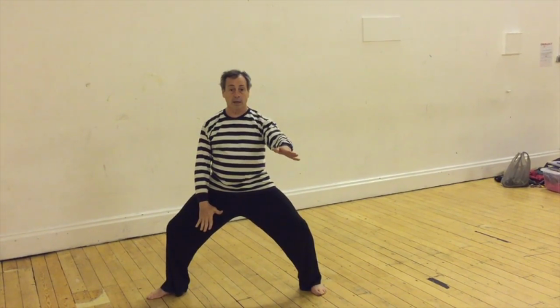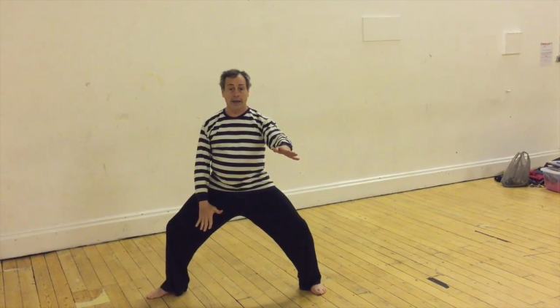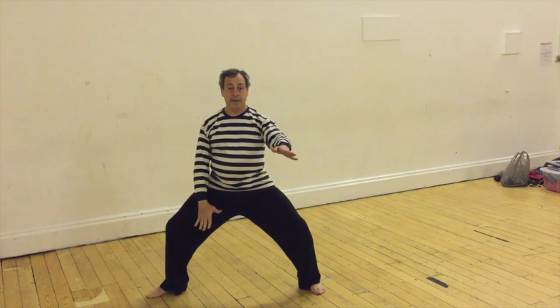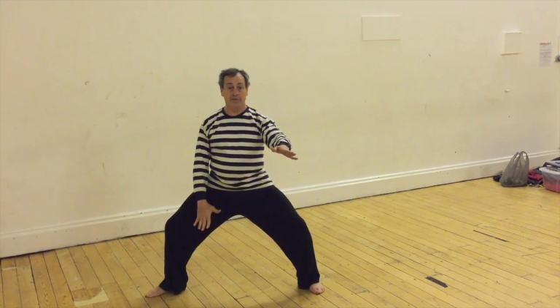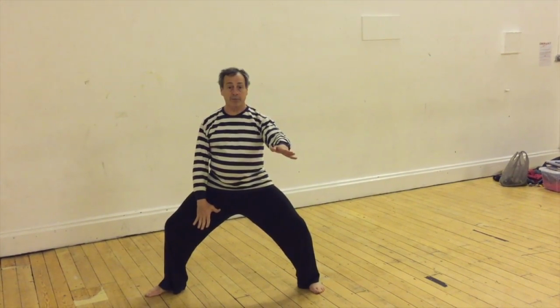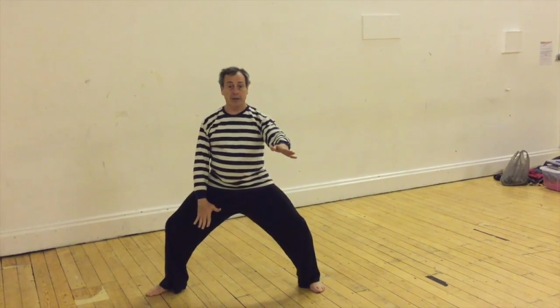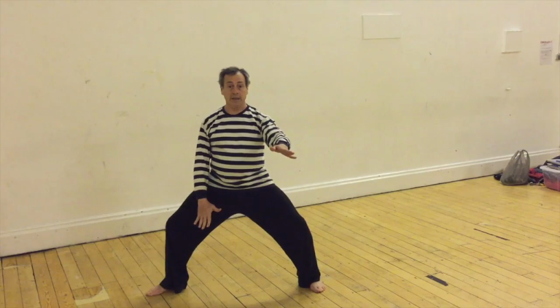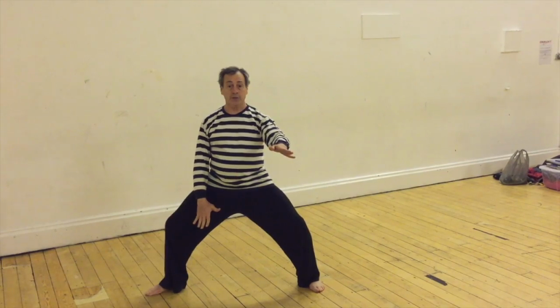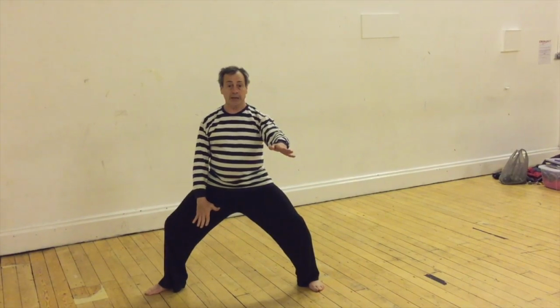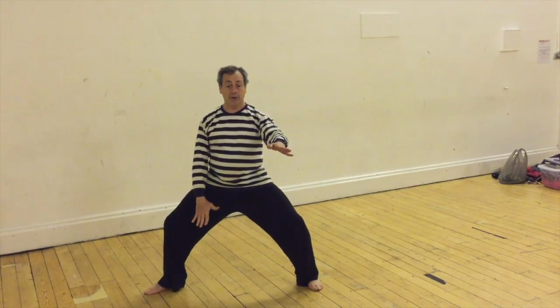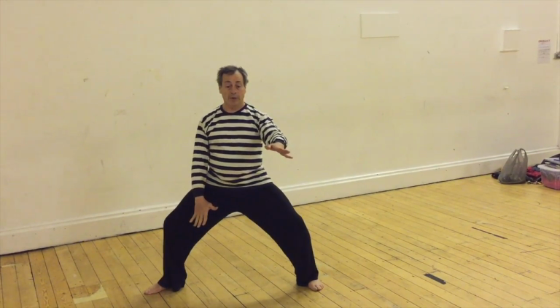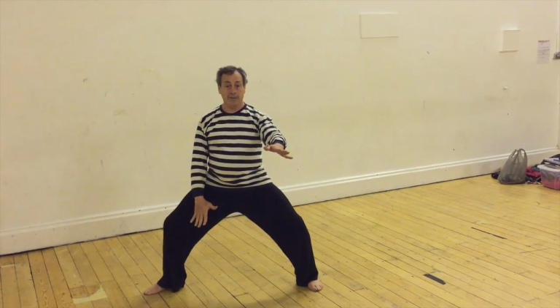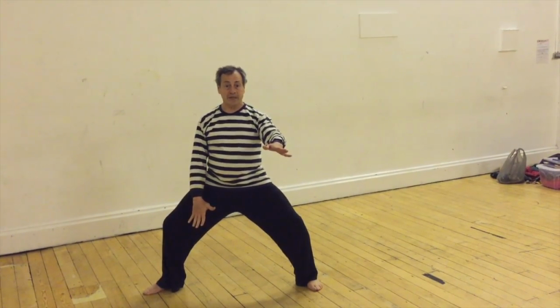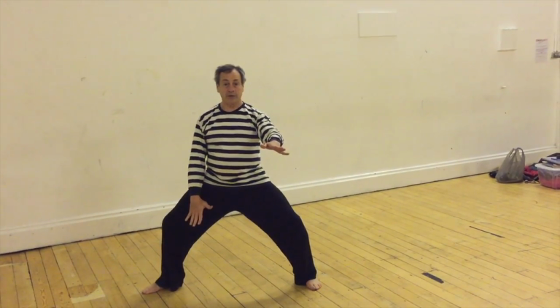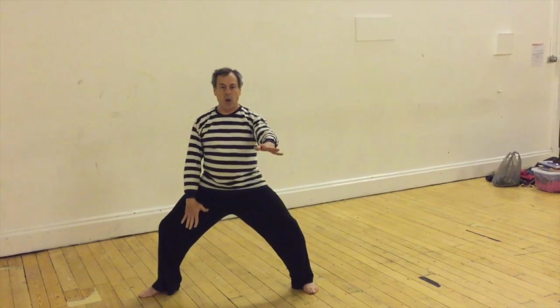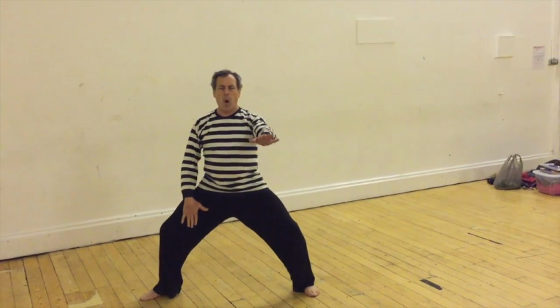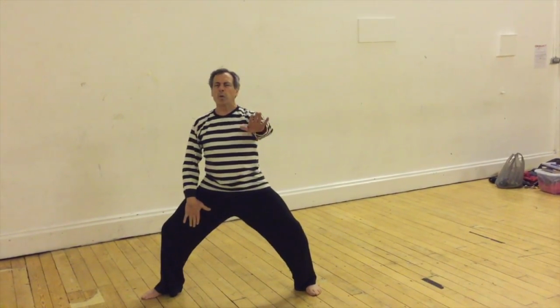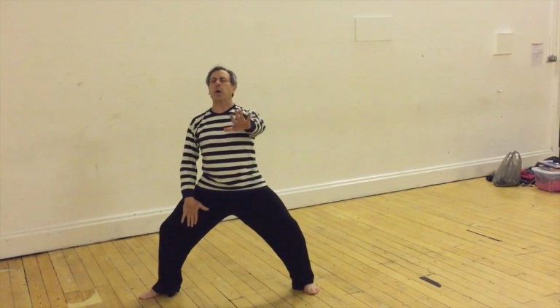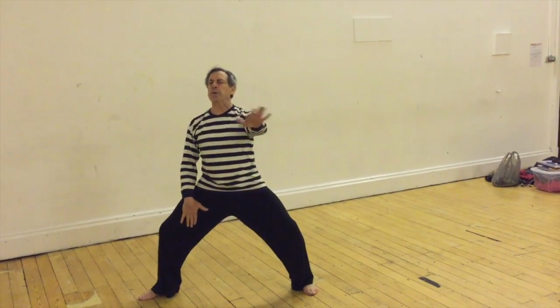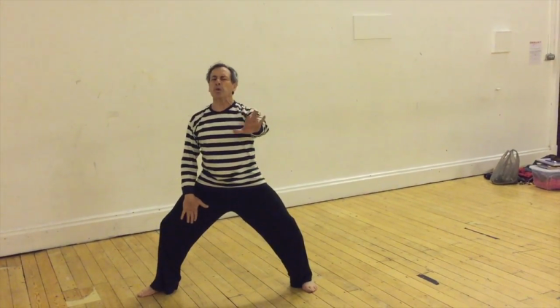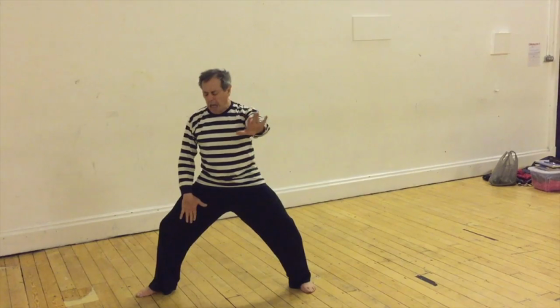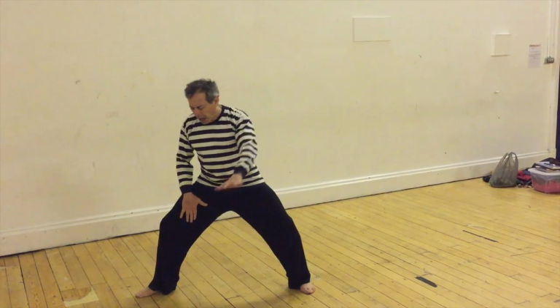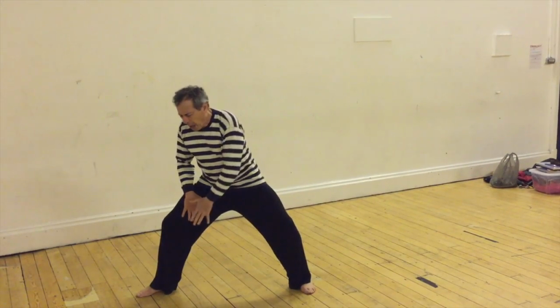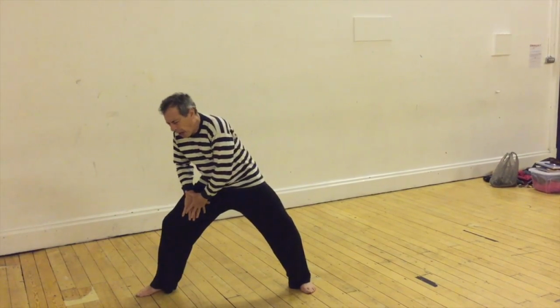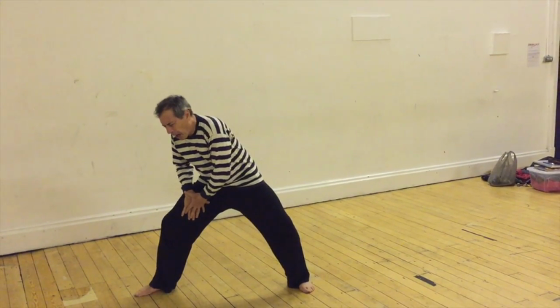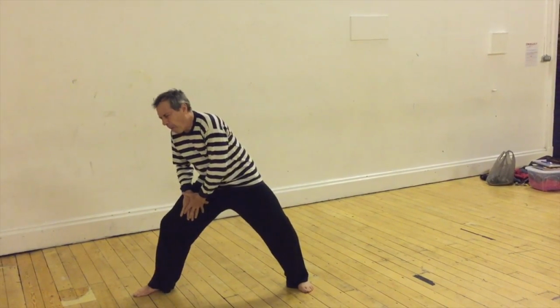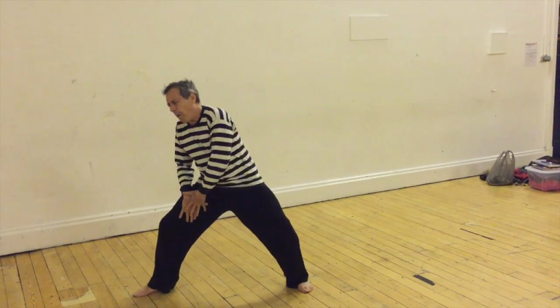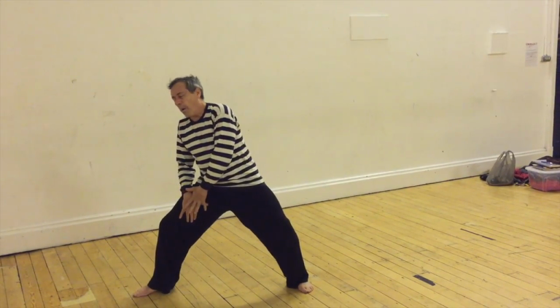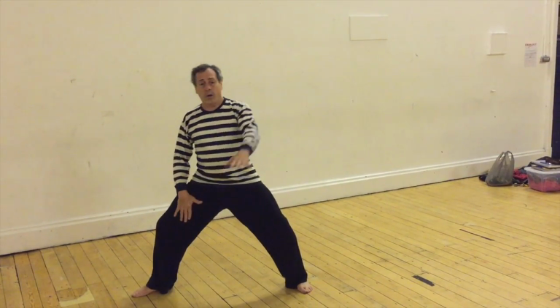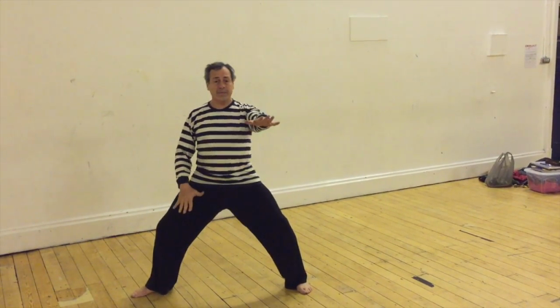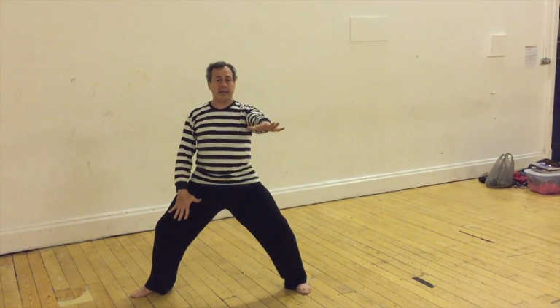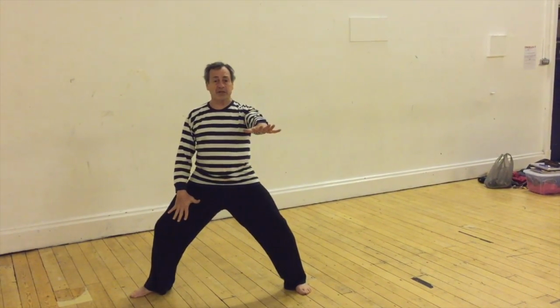And then from that point I can interpret either where I am physically — which means: oh, no, don't do that, ah — or I can be in the same position and interpret it in terms of feeling.